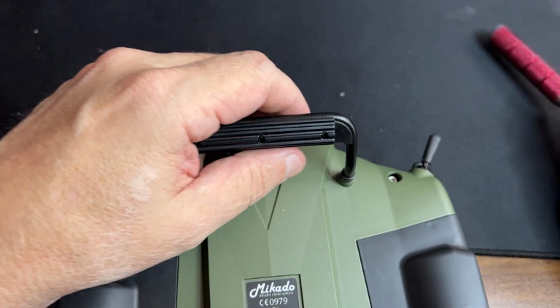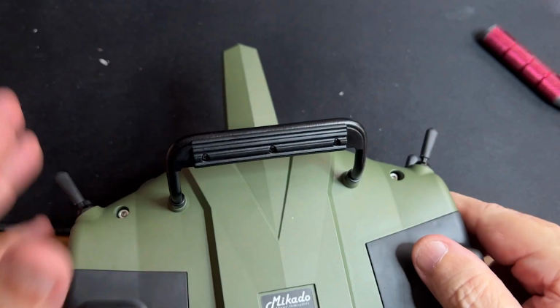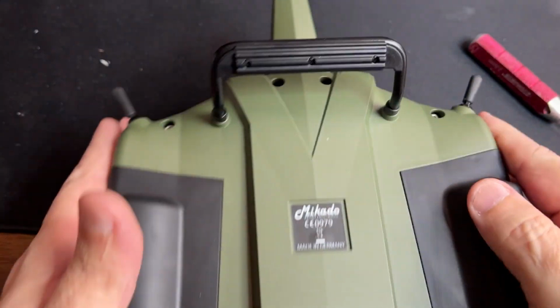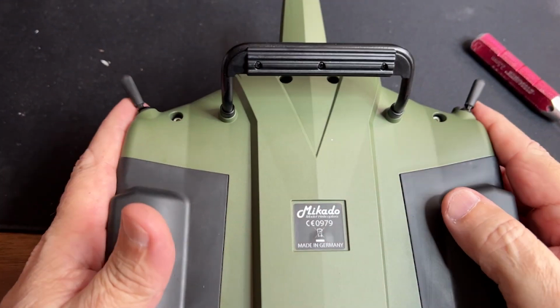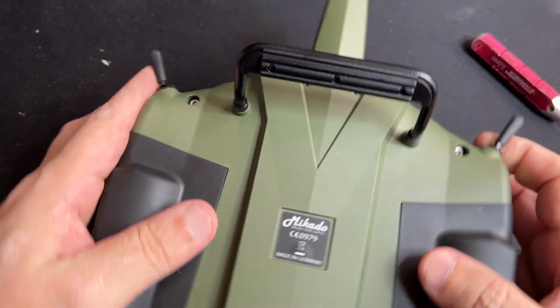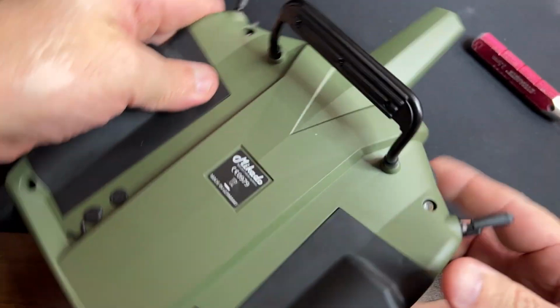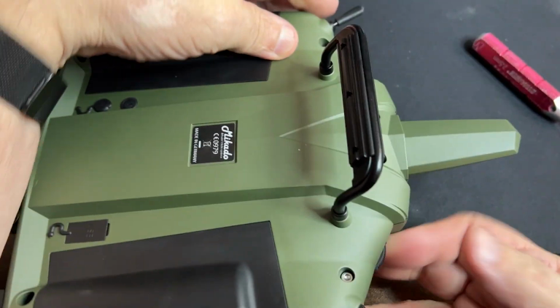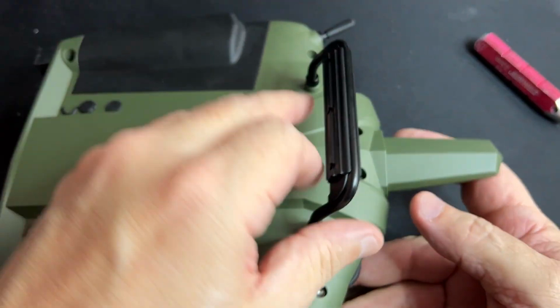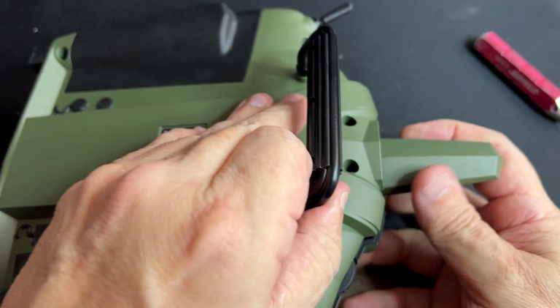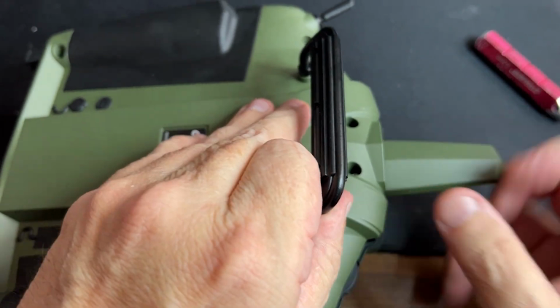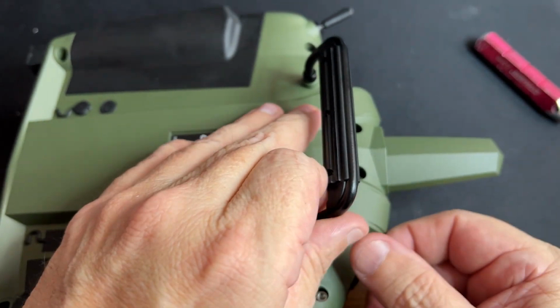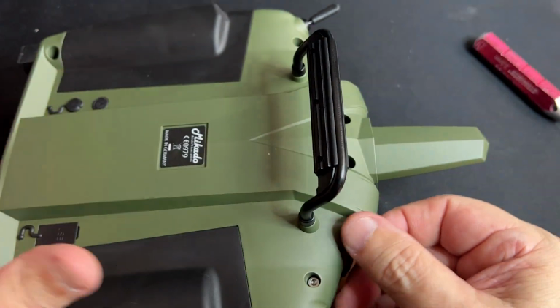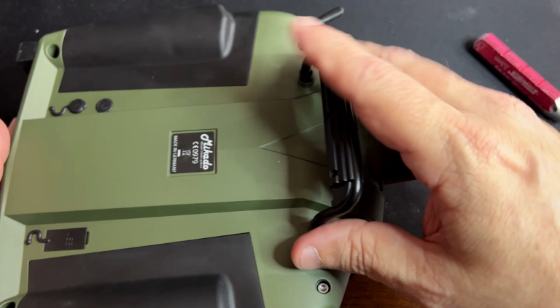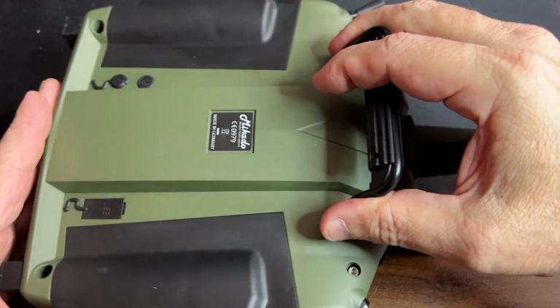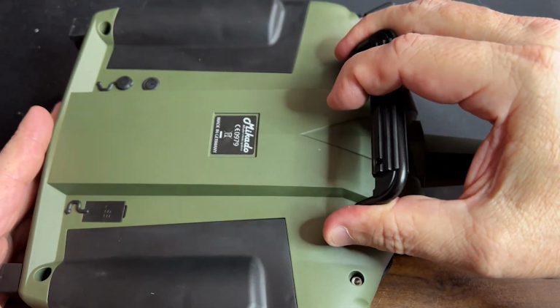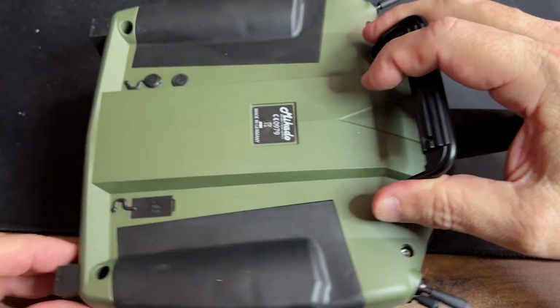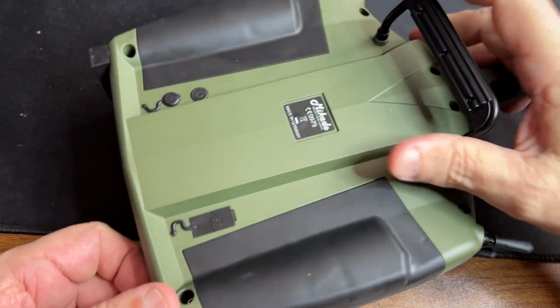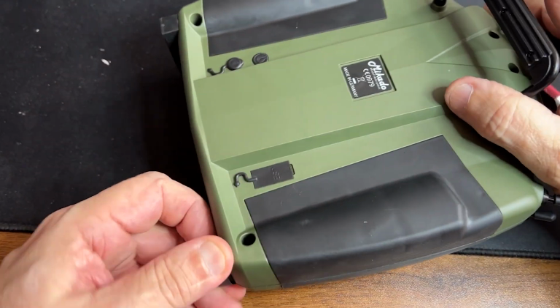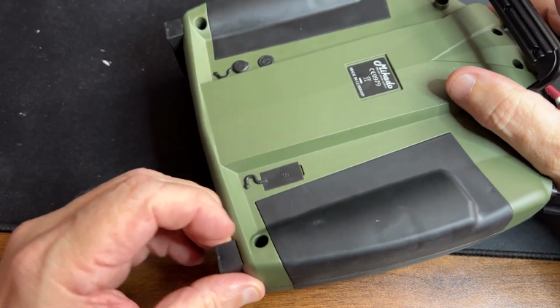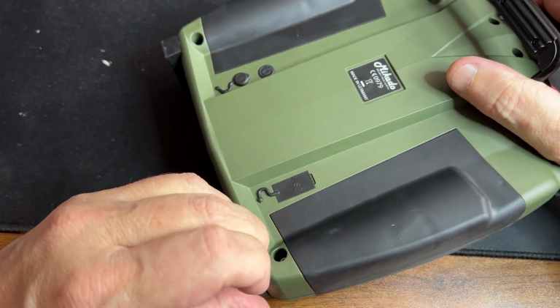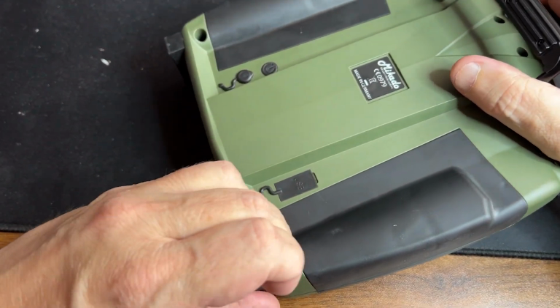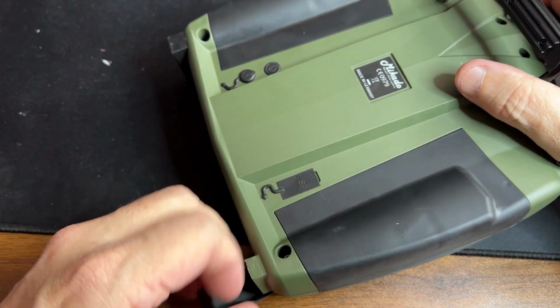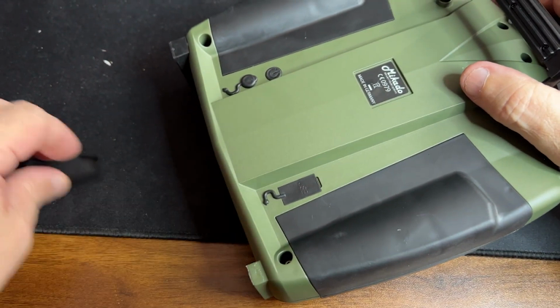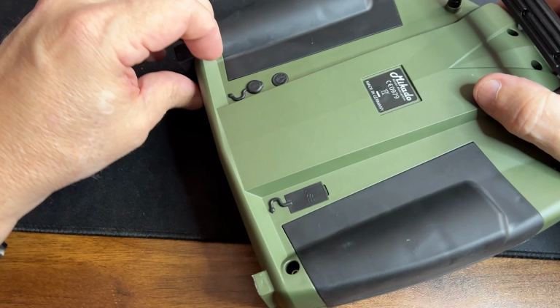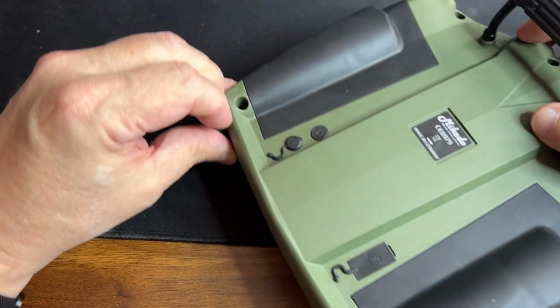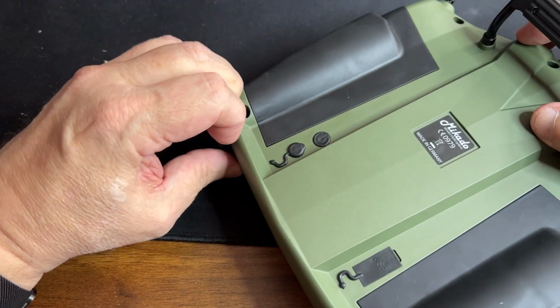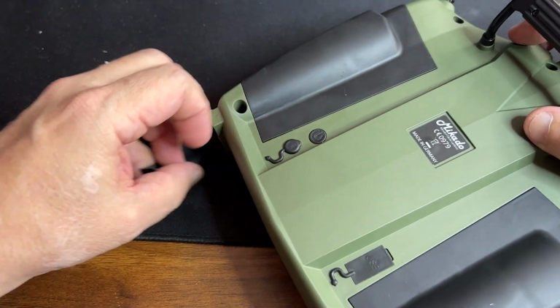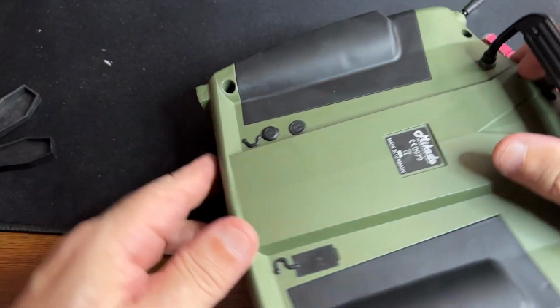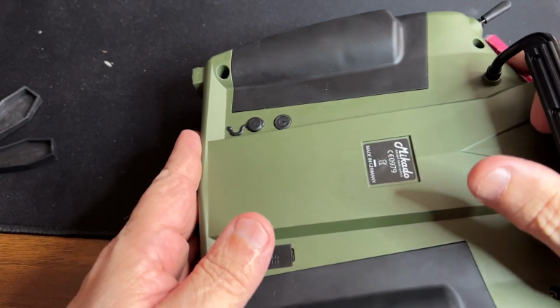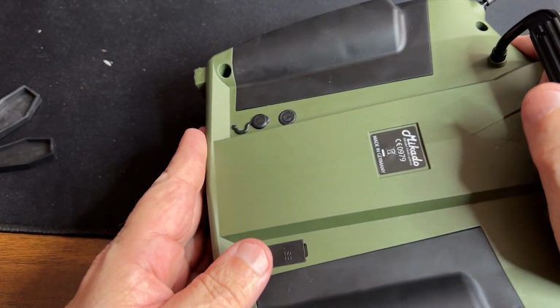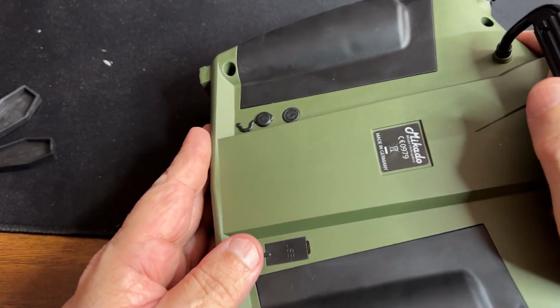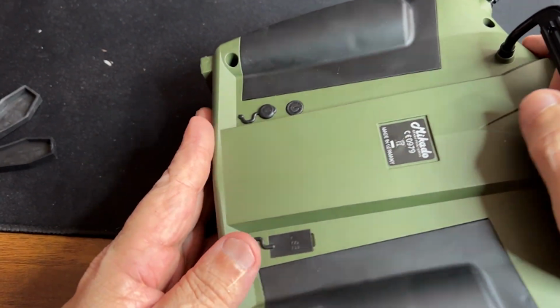All right, so now we should be good. Let's open that. Oh, I forgot — I need to get this off the rubber feet. They need to come off so I can open this.